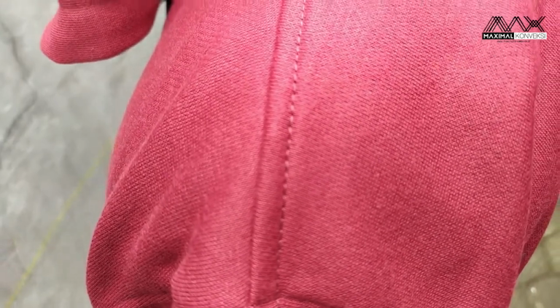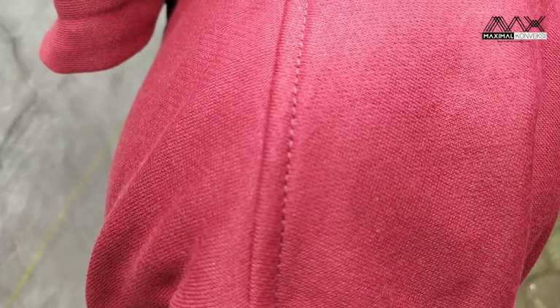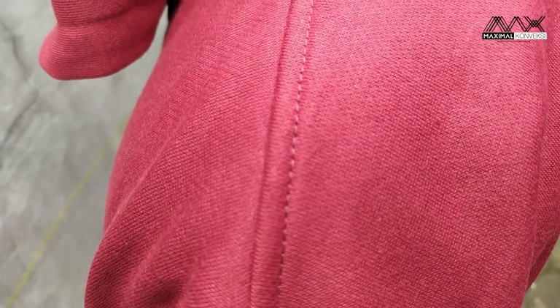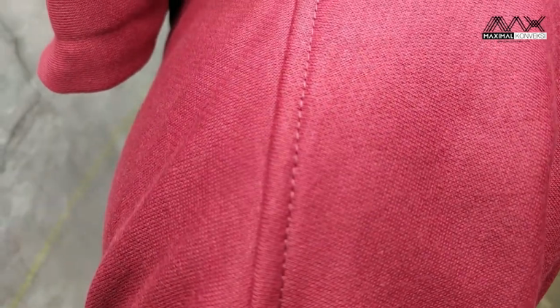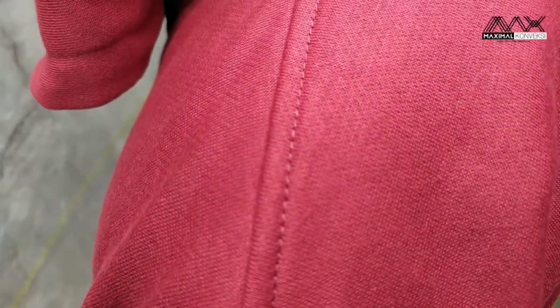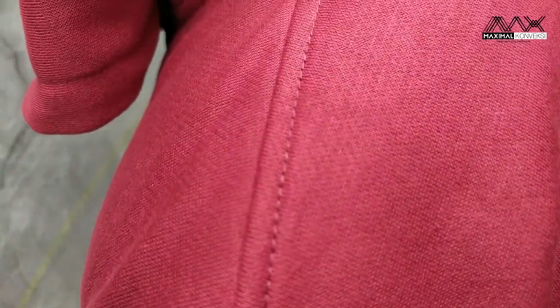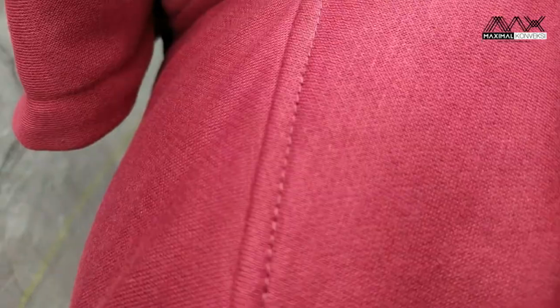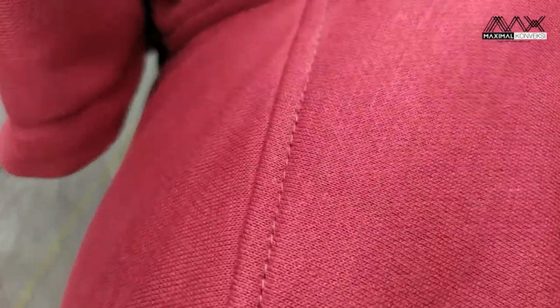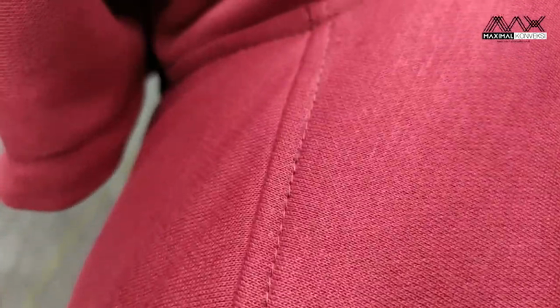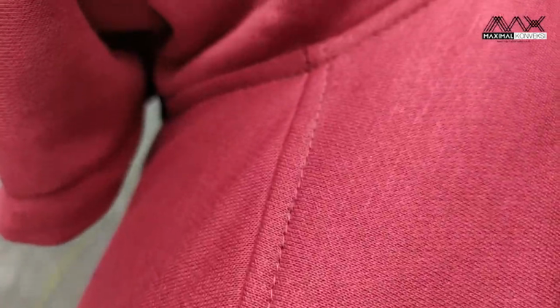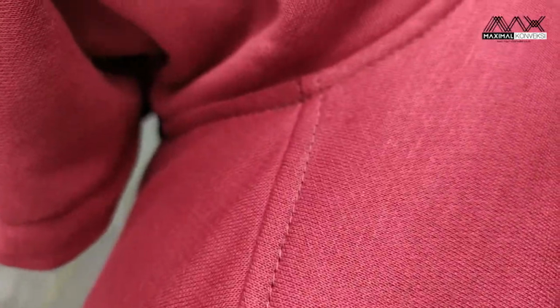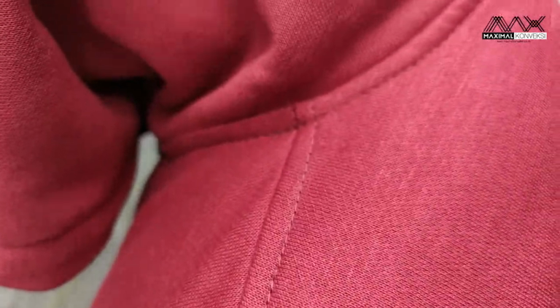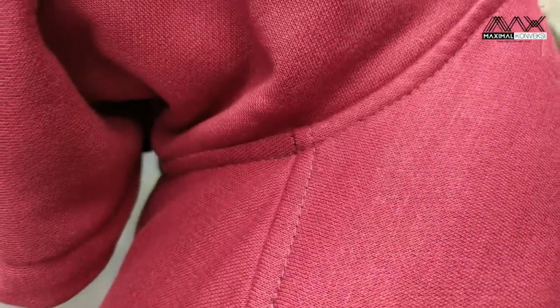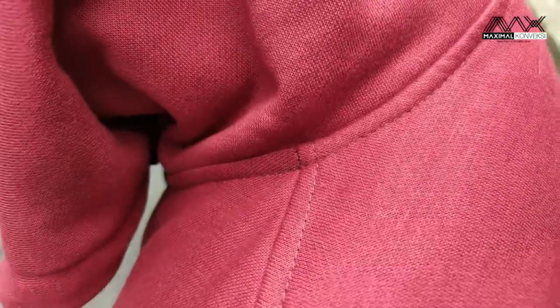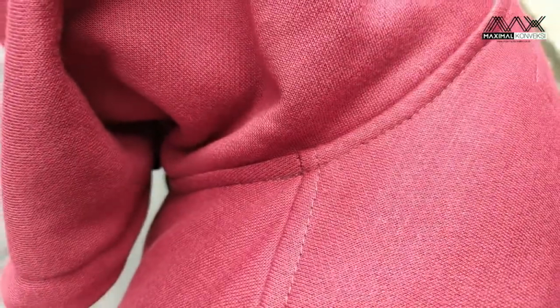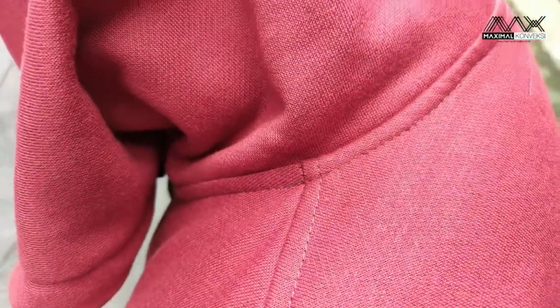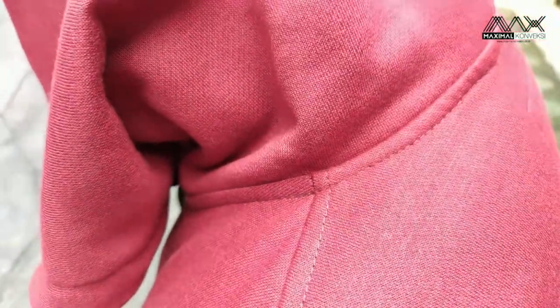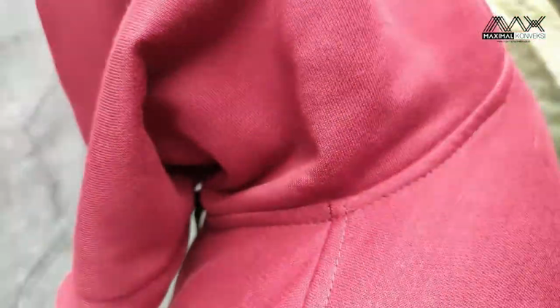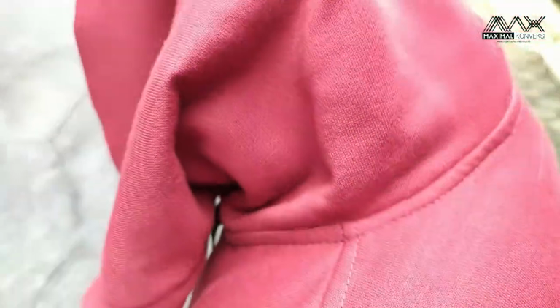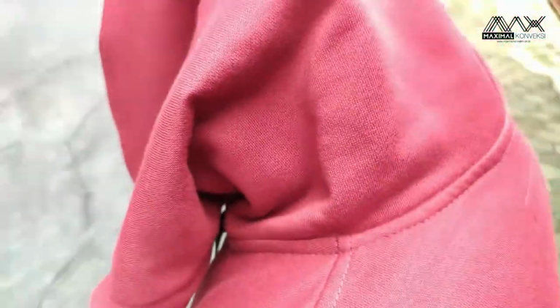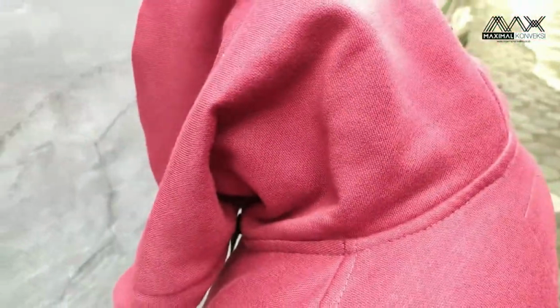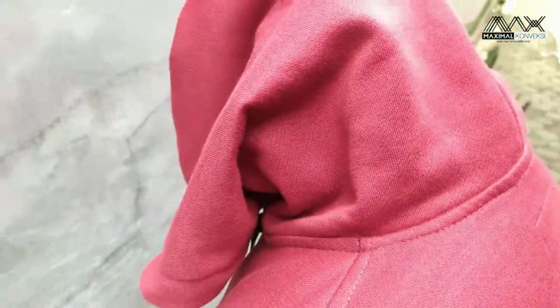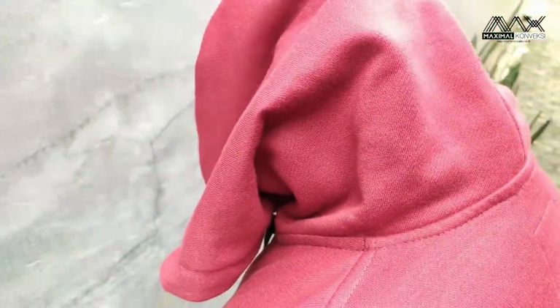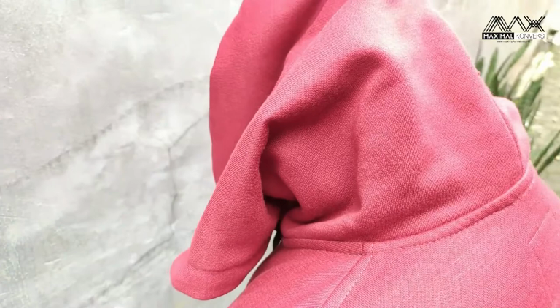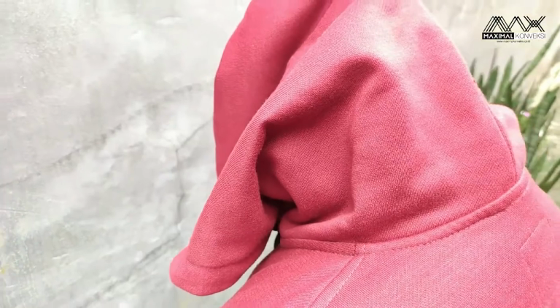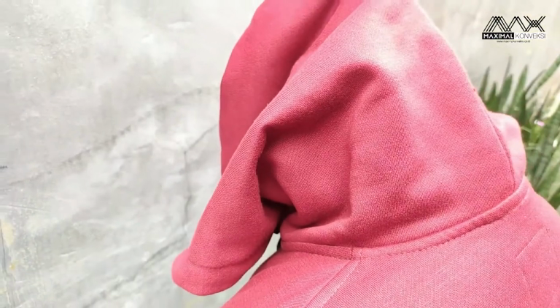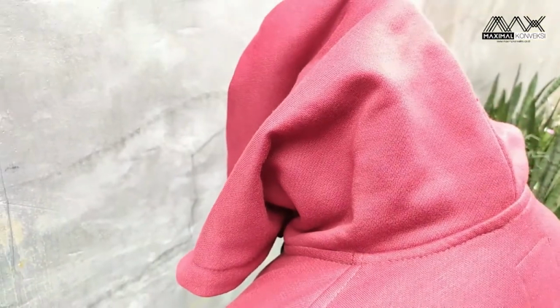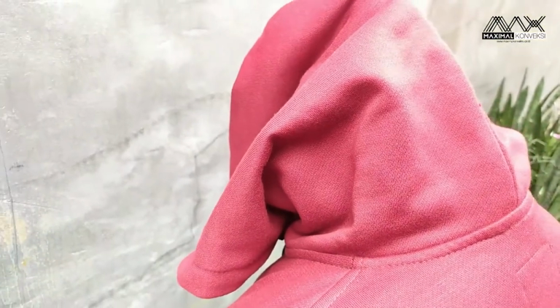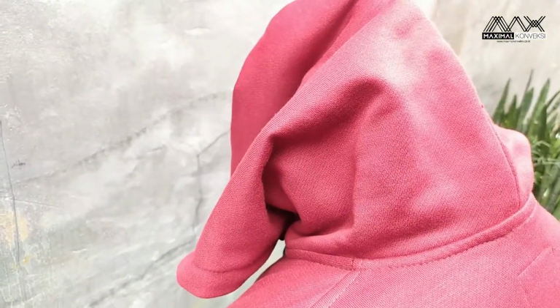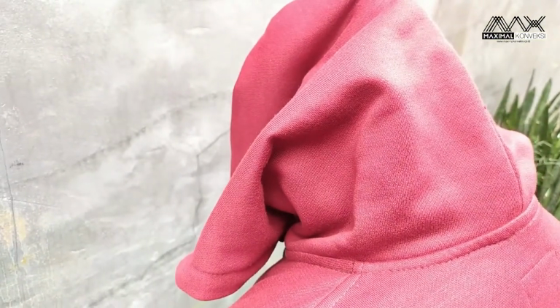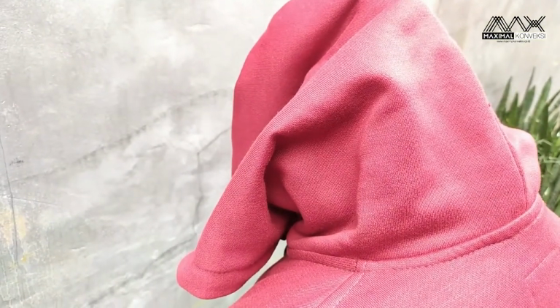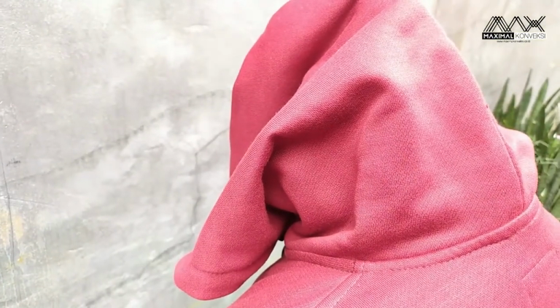Di depan ada kupluknya. Ini permintaan kliennya dengan tali warna hitam.